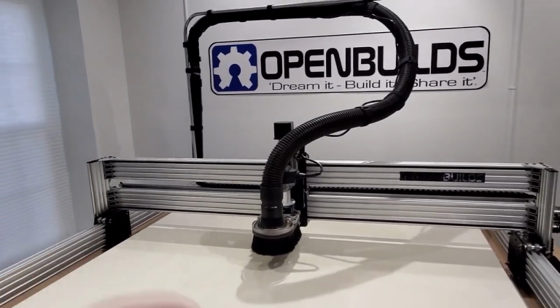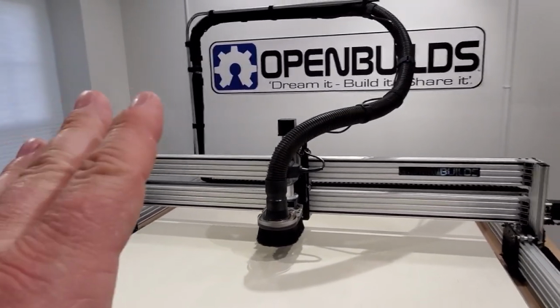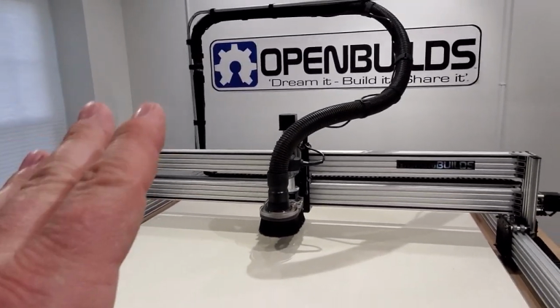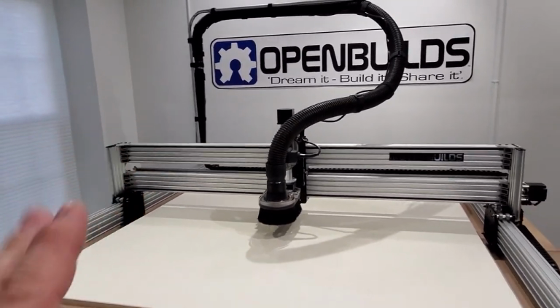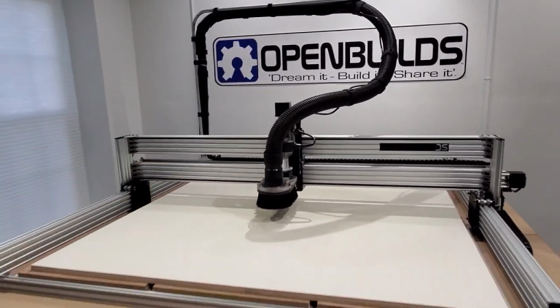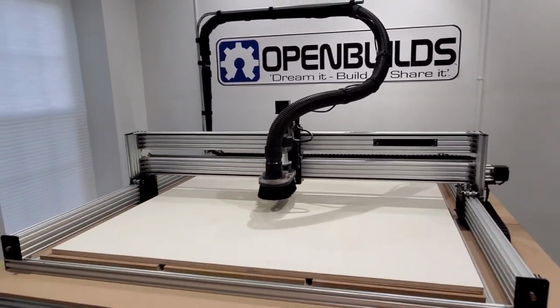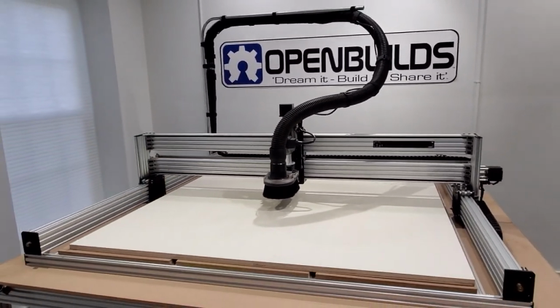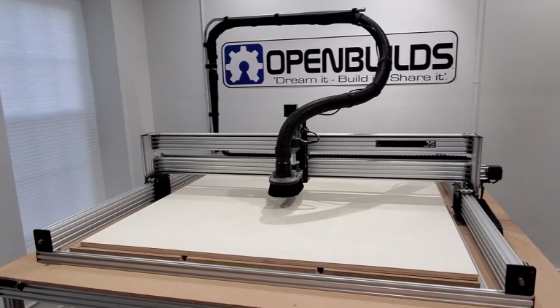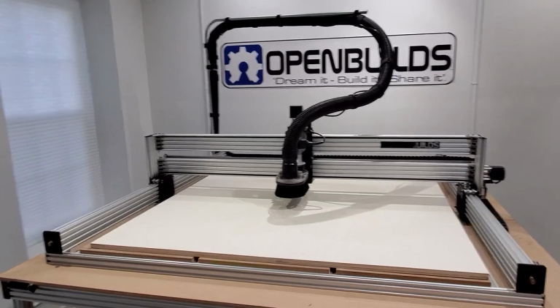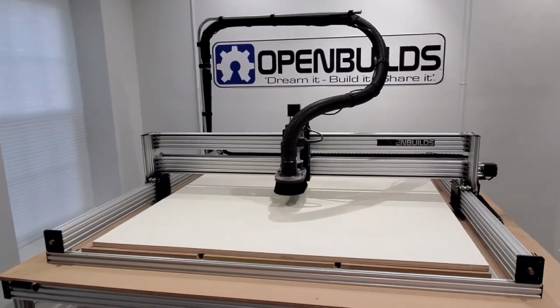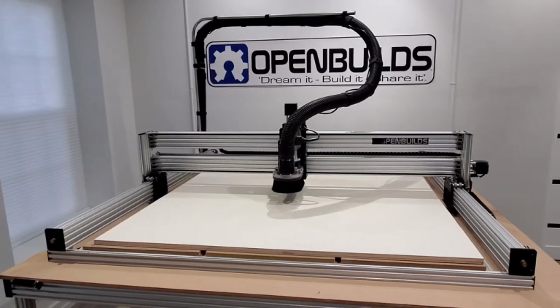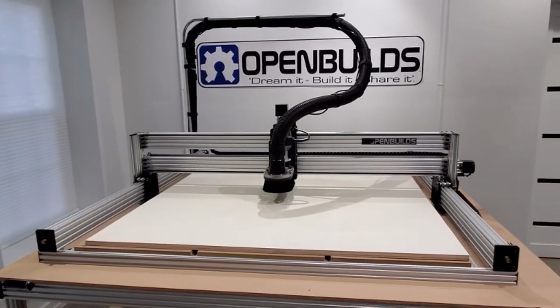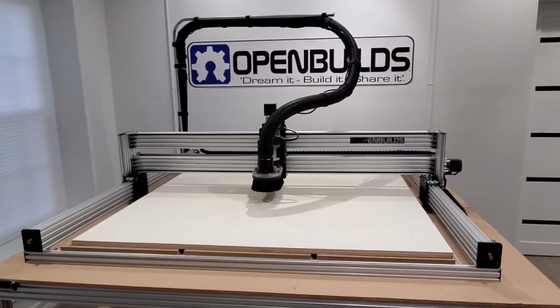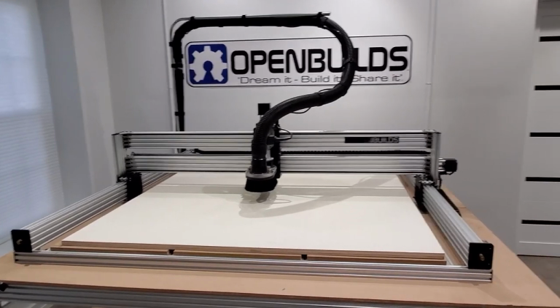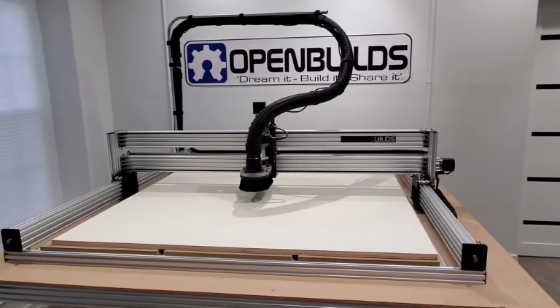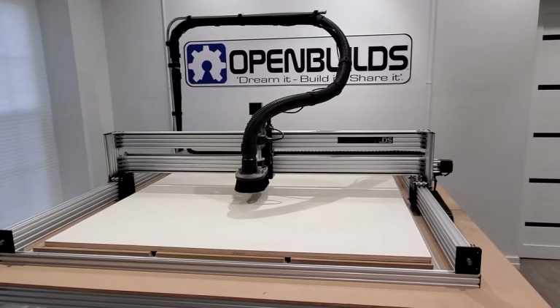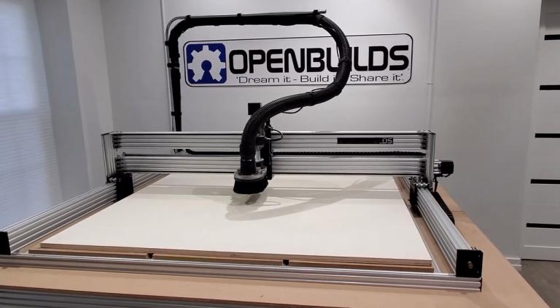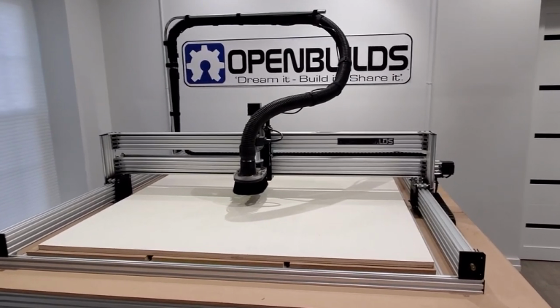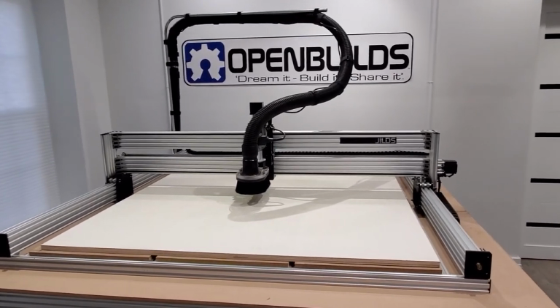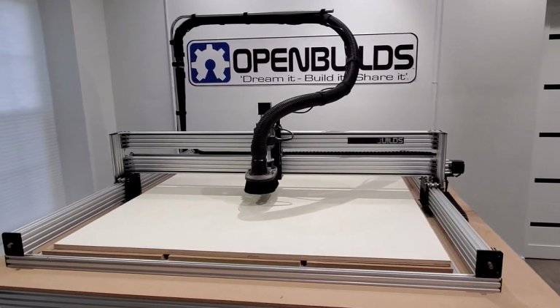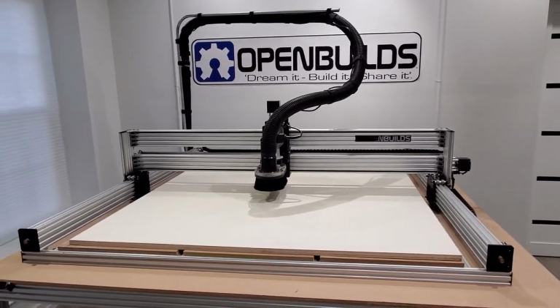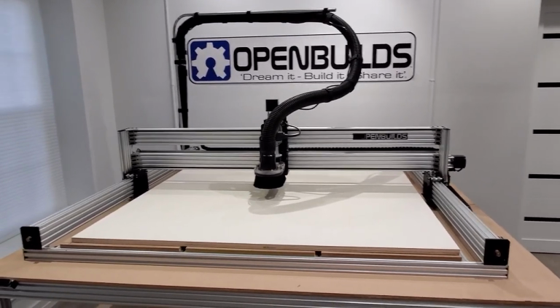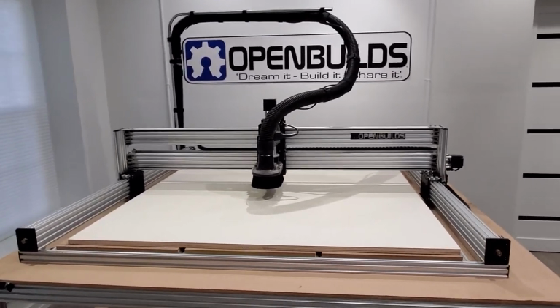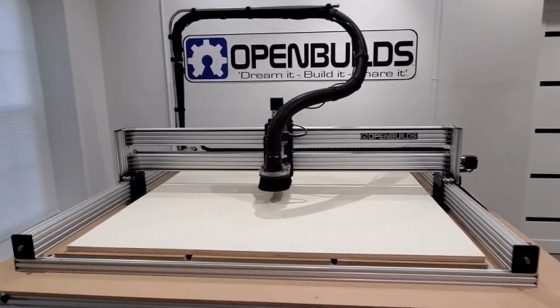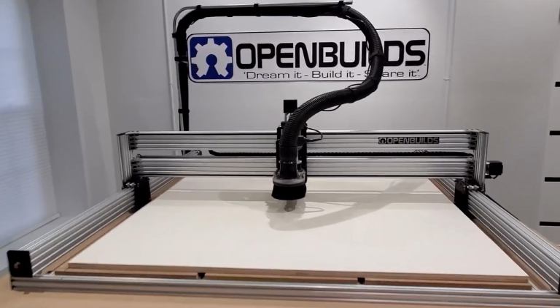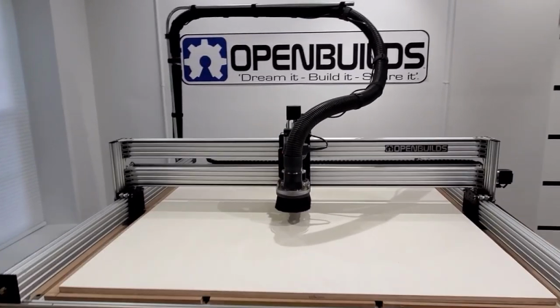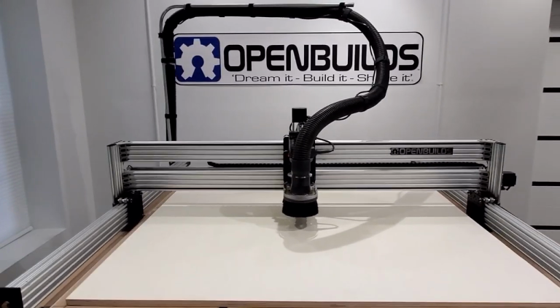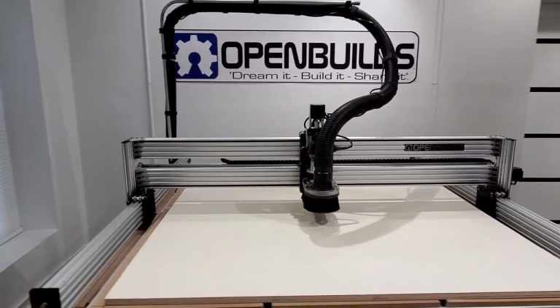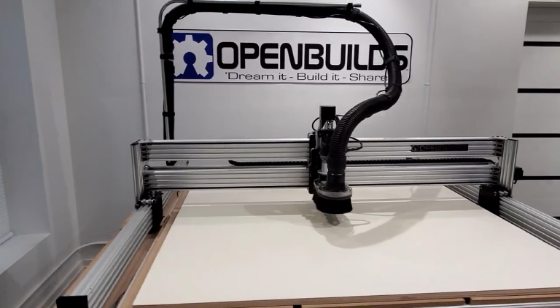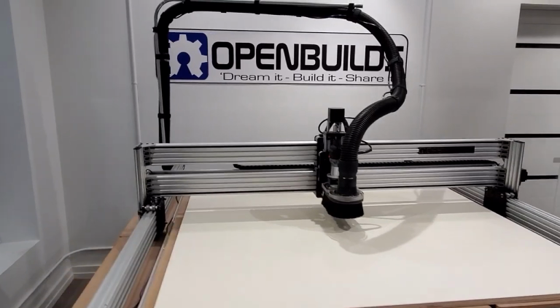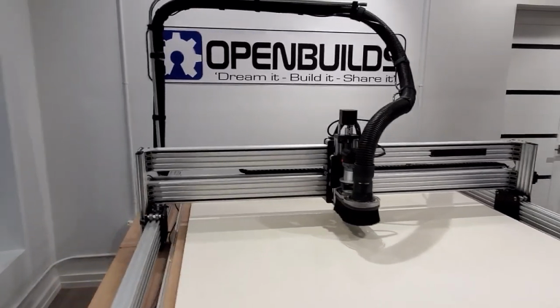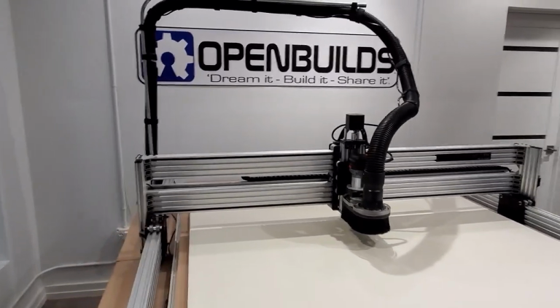Just using a little bit of EMT you get at your local hardware store, a couple connectors, and next thing you know you've got everything up out of the way — nice clean setup.